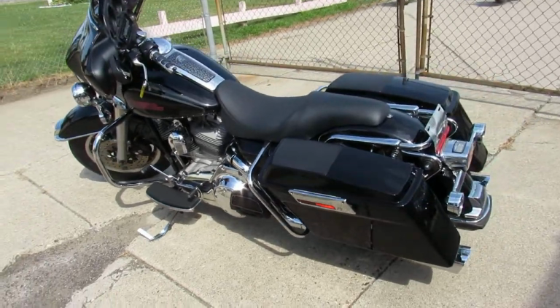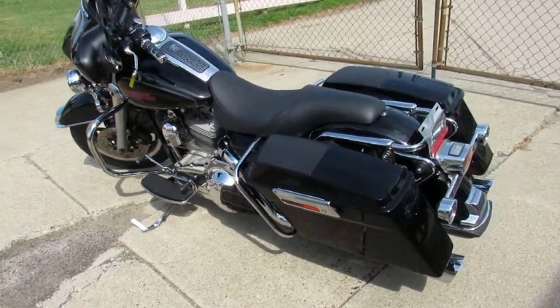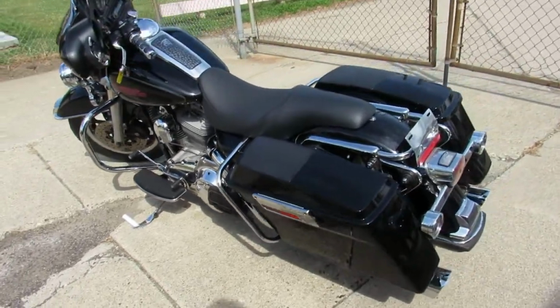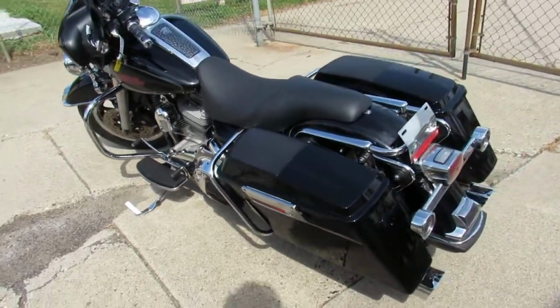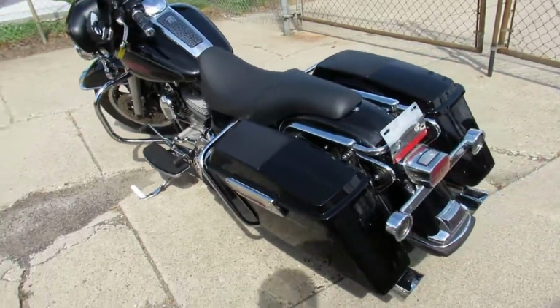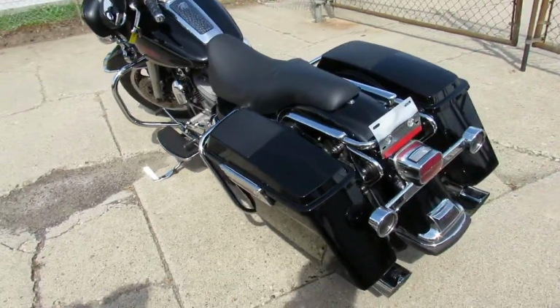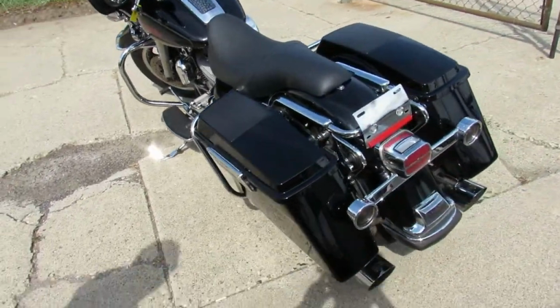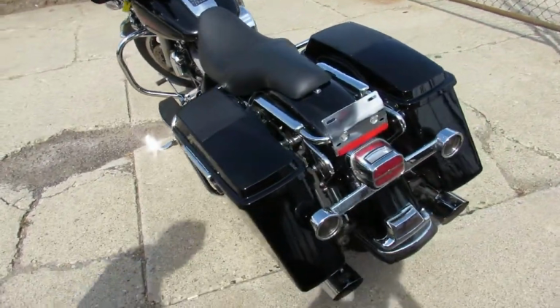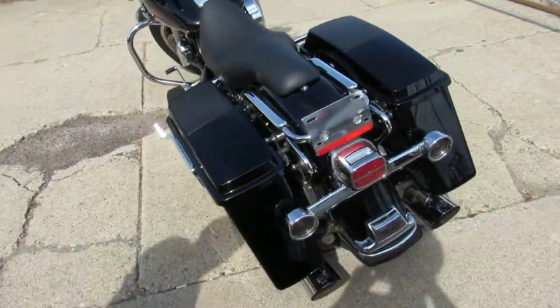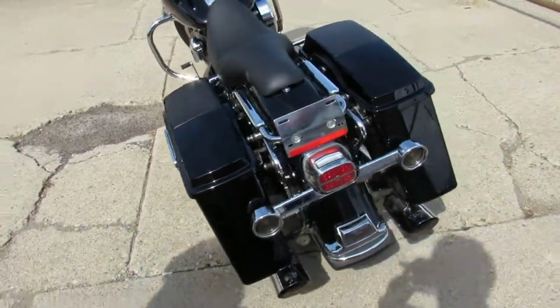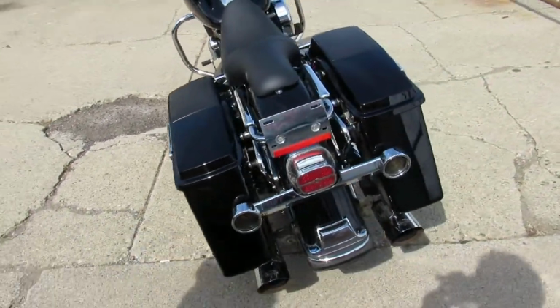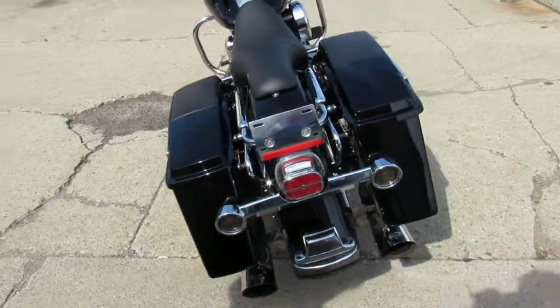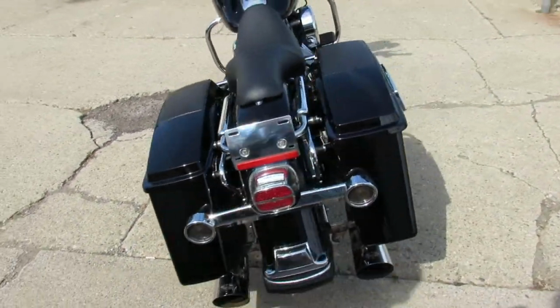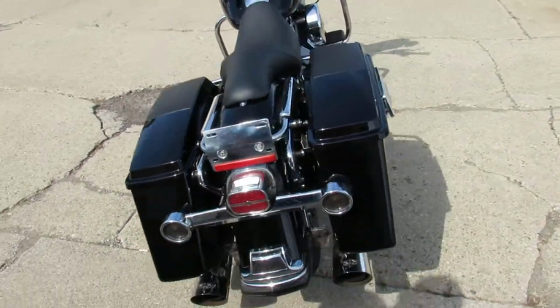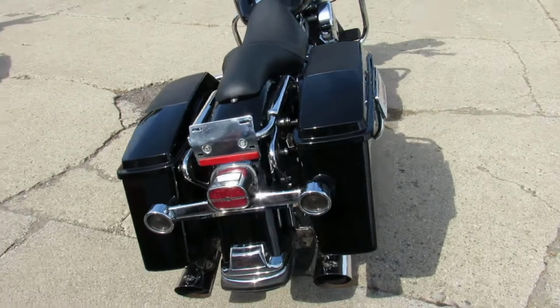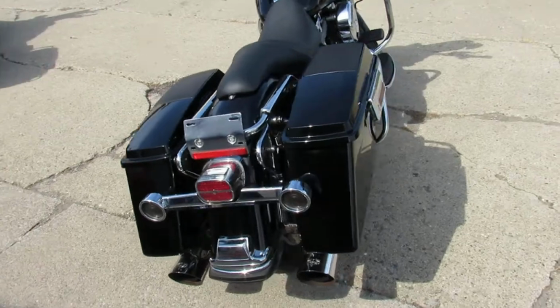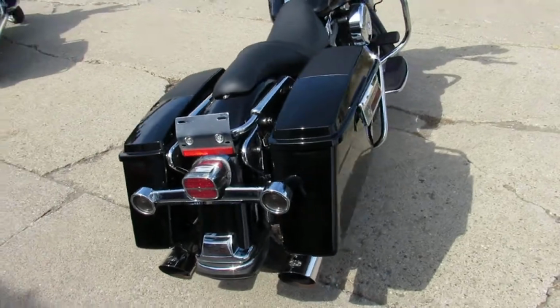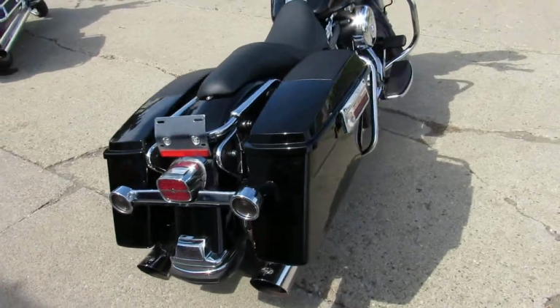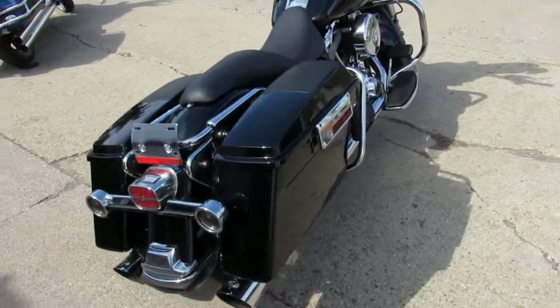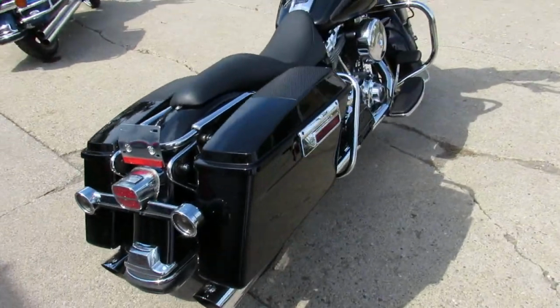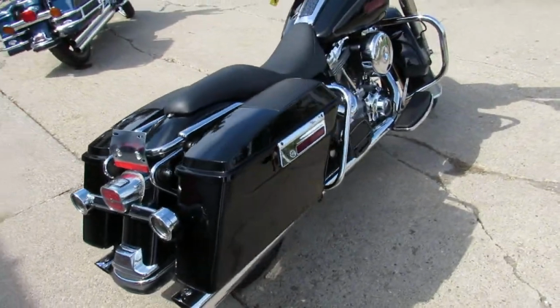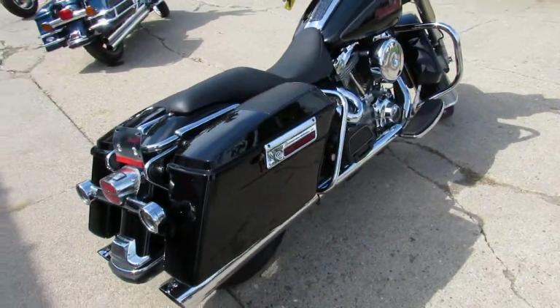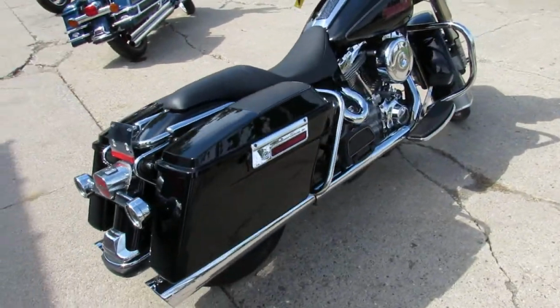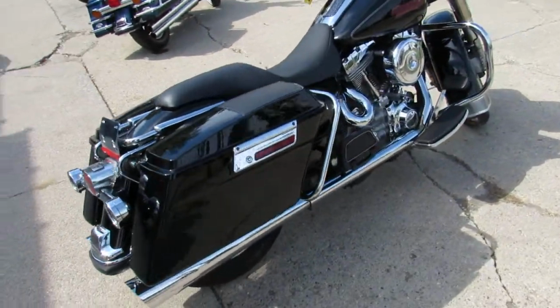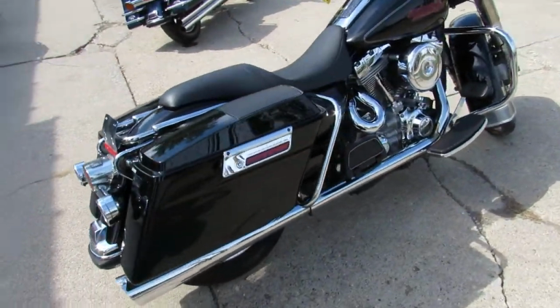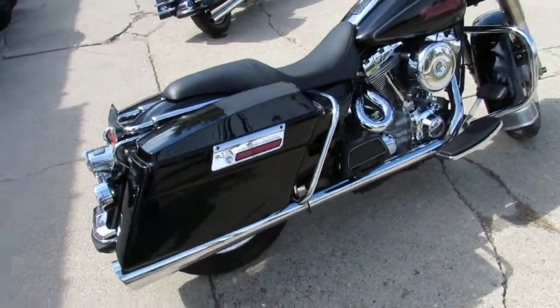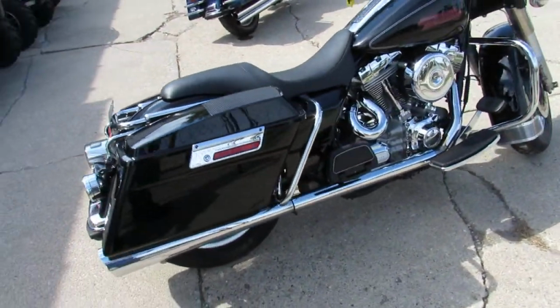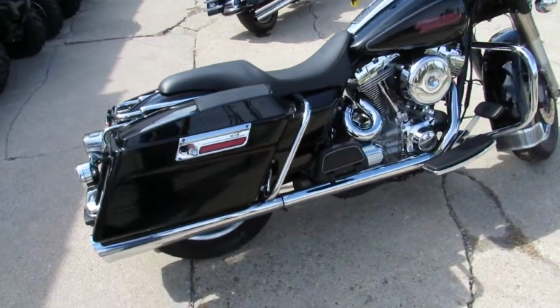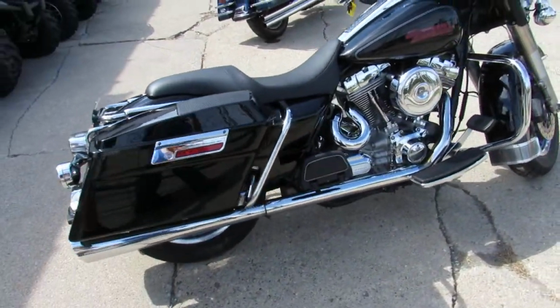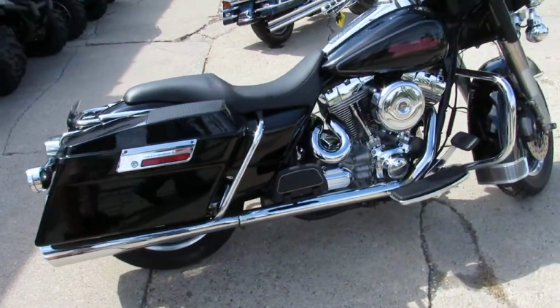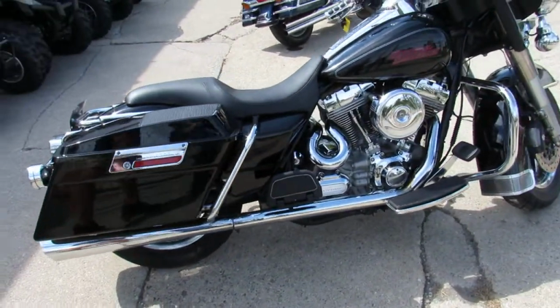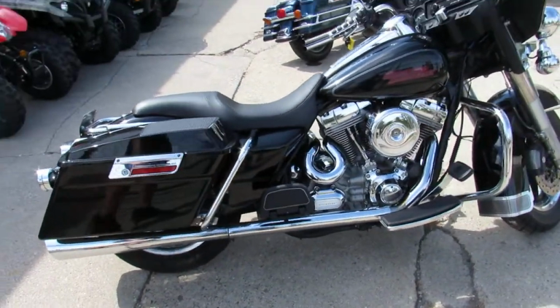Visit our website, it's approvalpowersports.com. We got guaranteed financing, over 600 used bikes, we got lease programs. Call today and you can ride today.